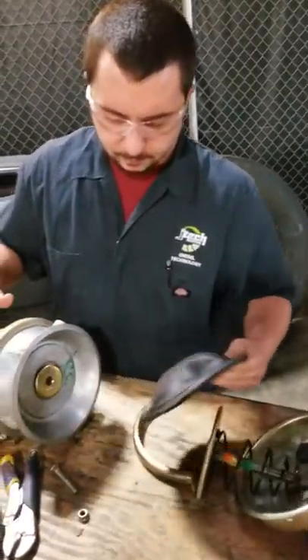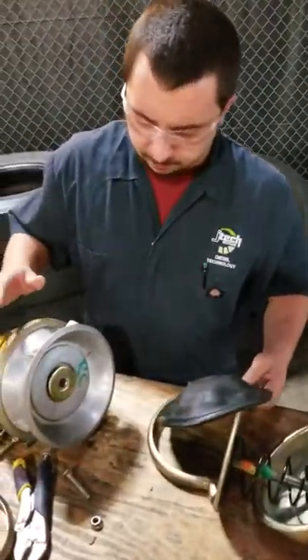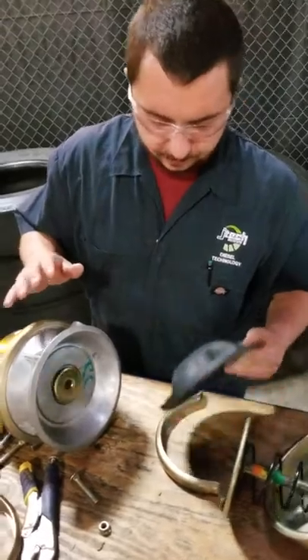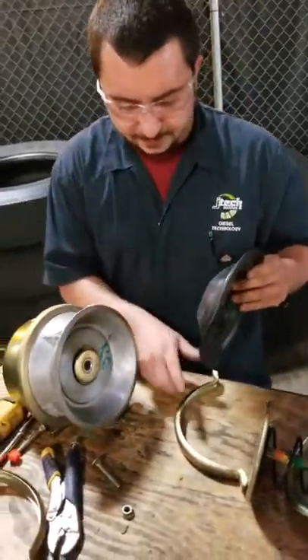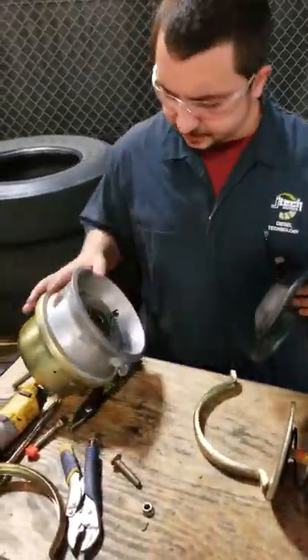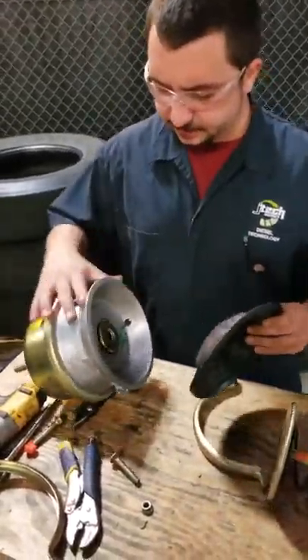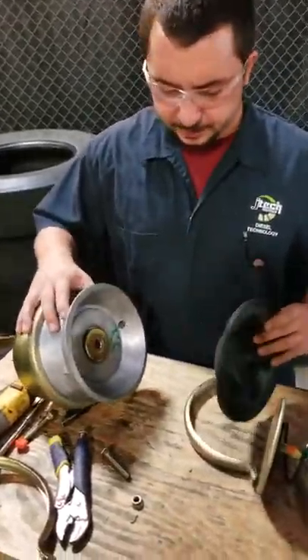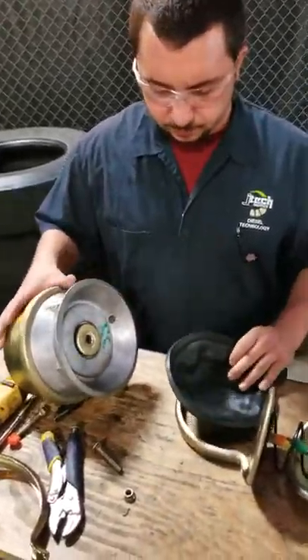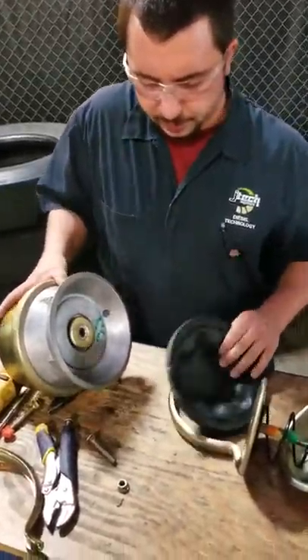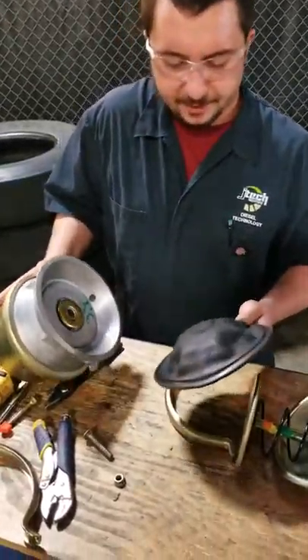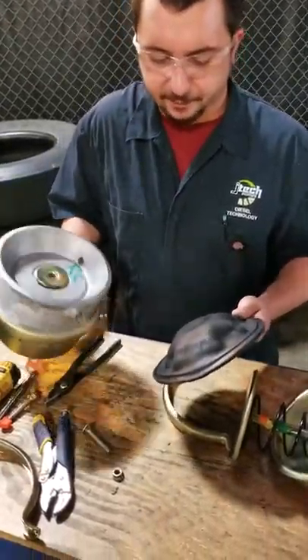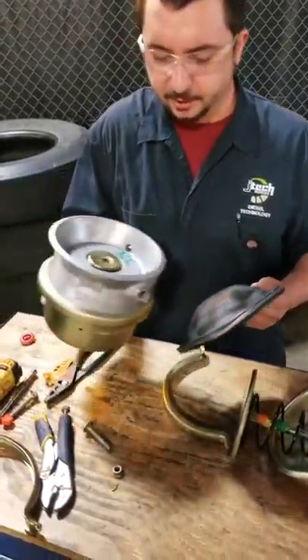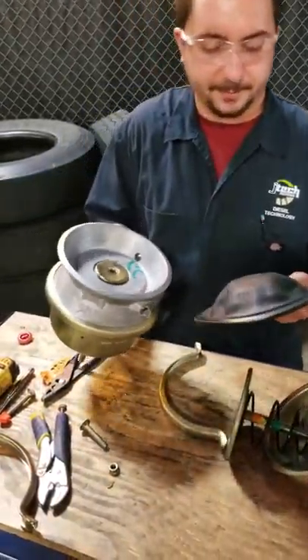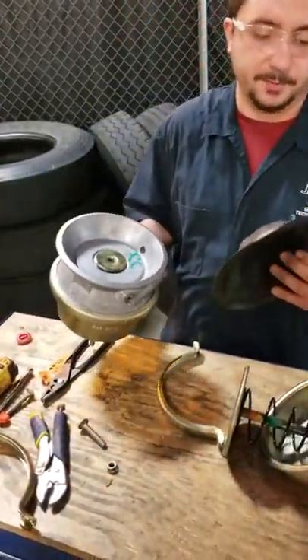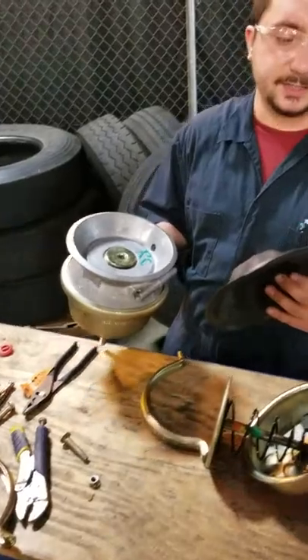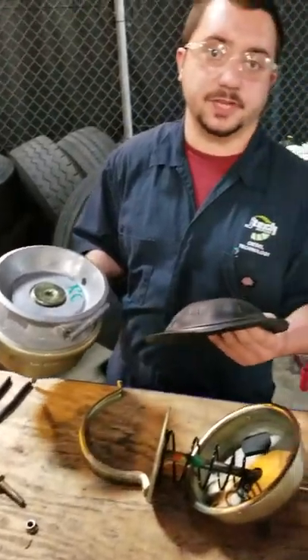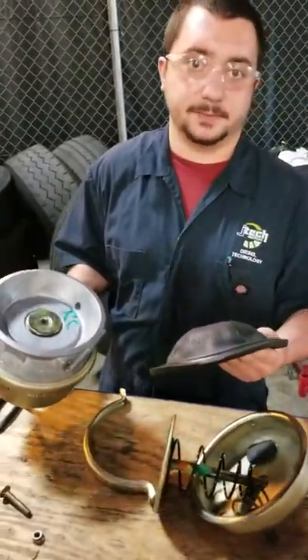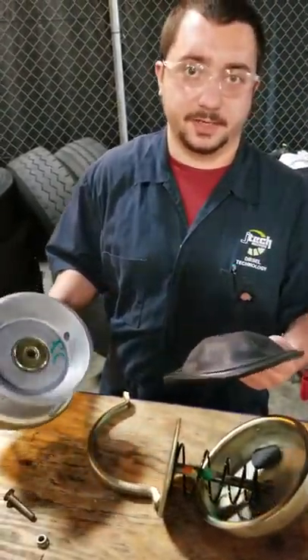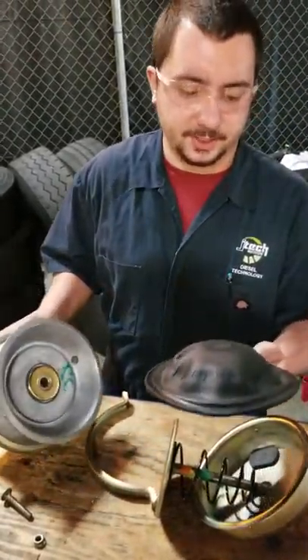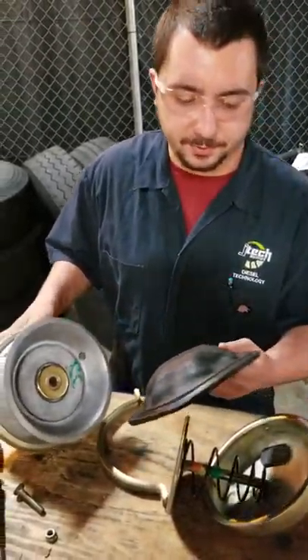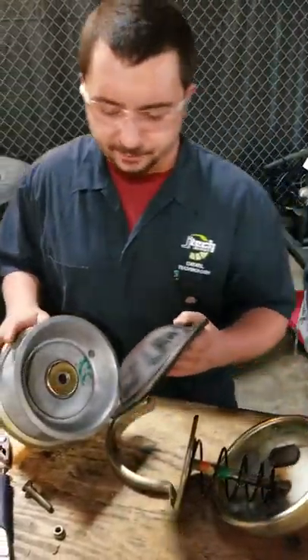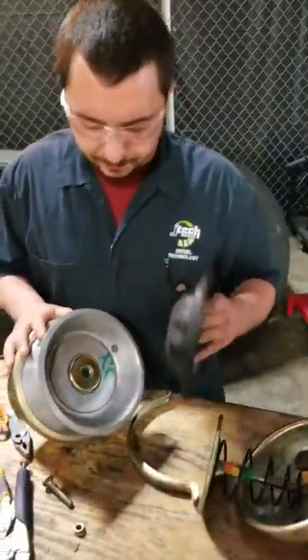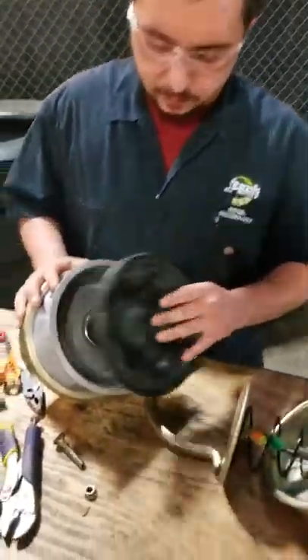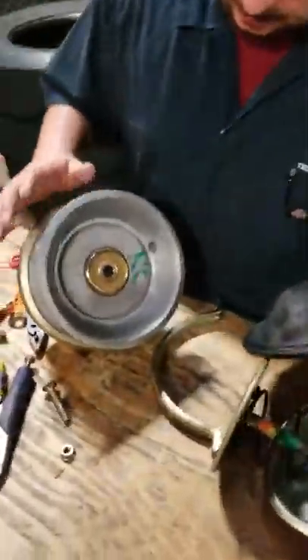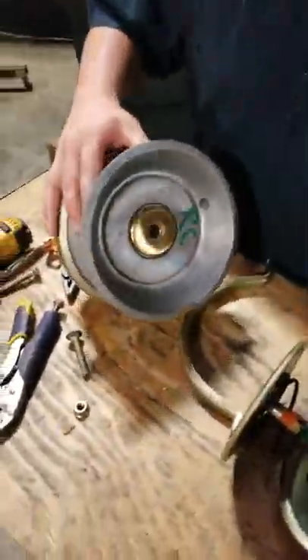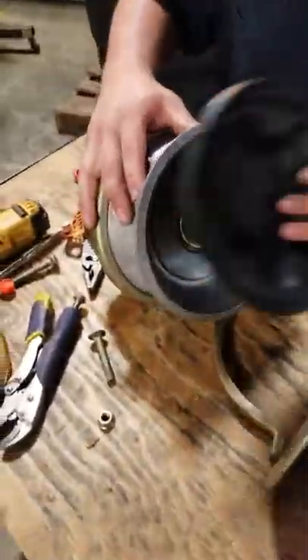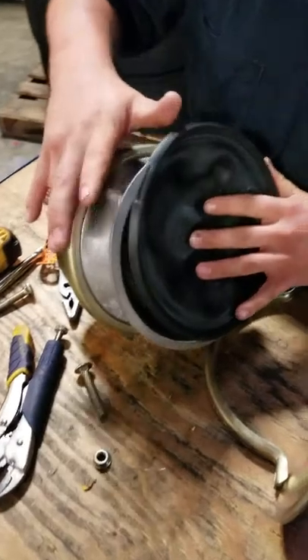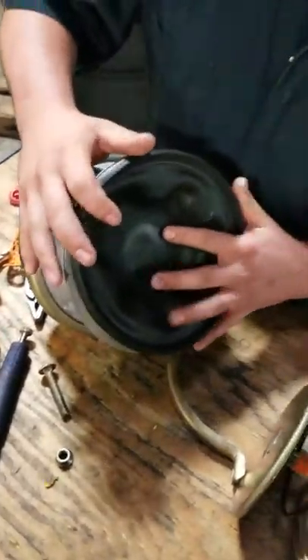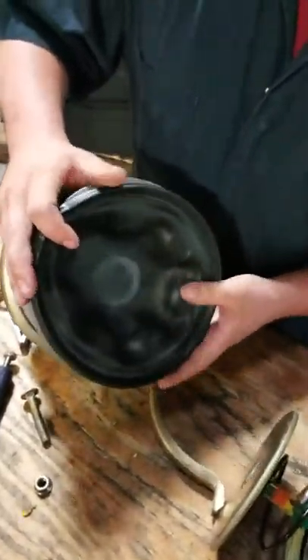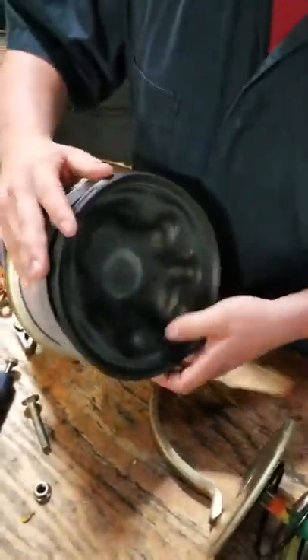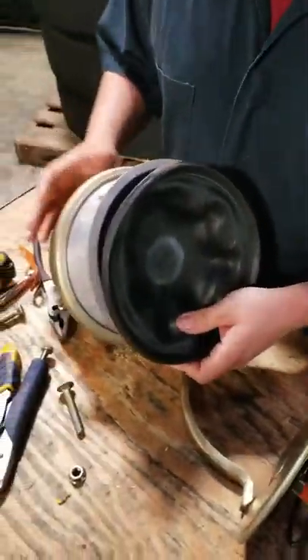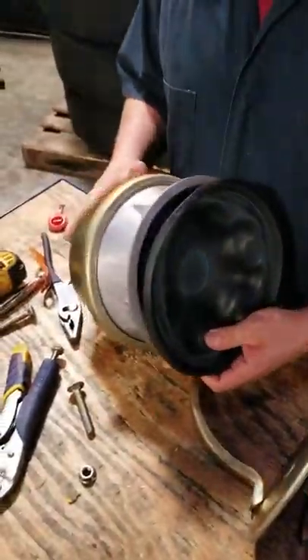This is the basic gist of a brake chamber torn apart. You have a diaphragm in here — this is the most common reason to tear this apart, is to change this rubber diaphragm. Basically, we're ready for reassembly.